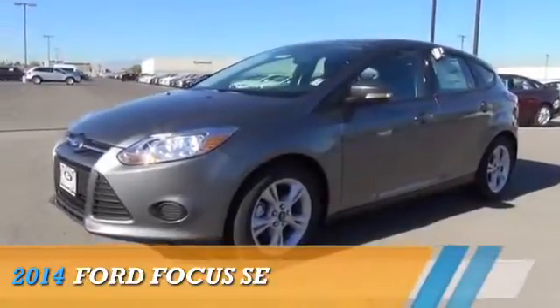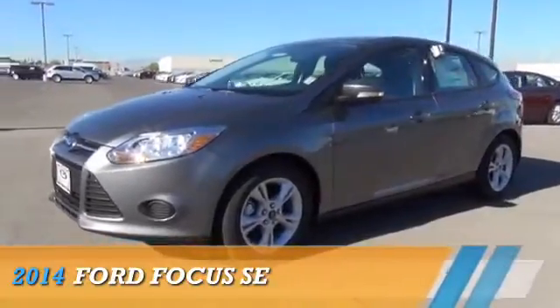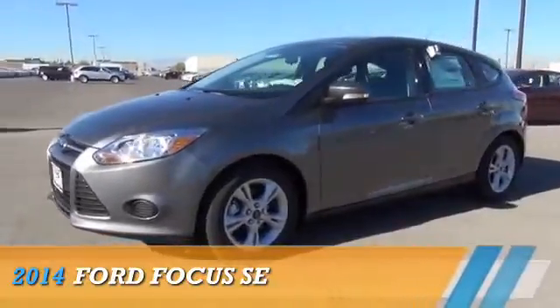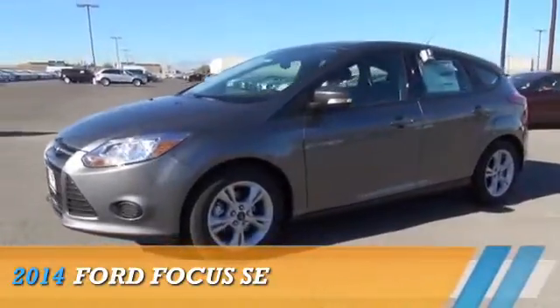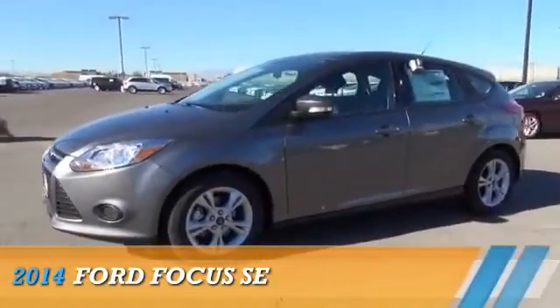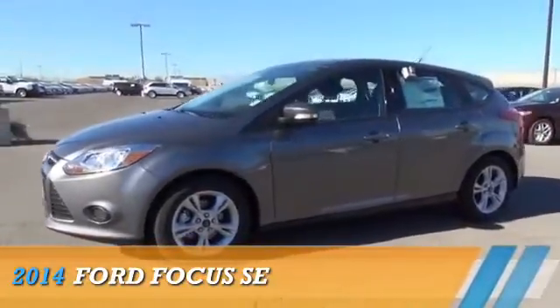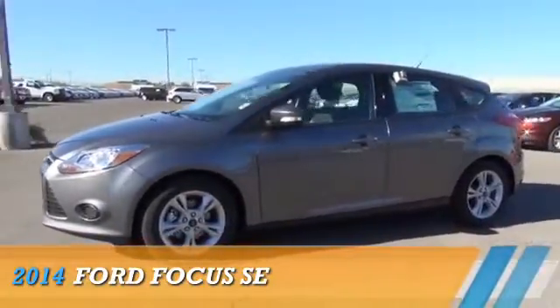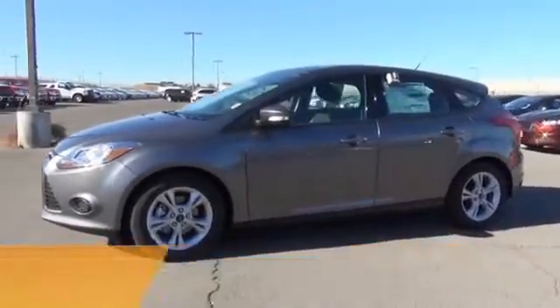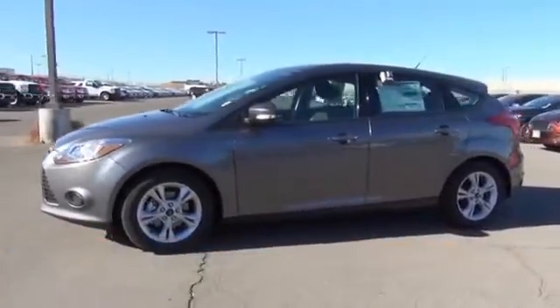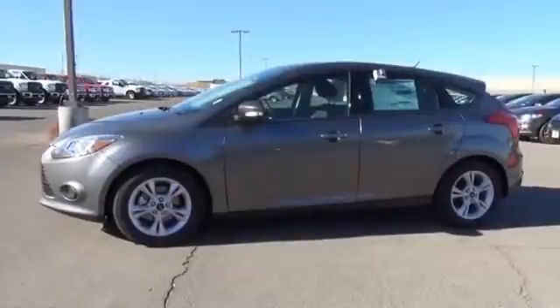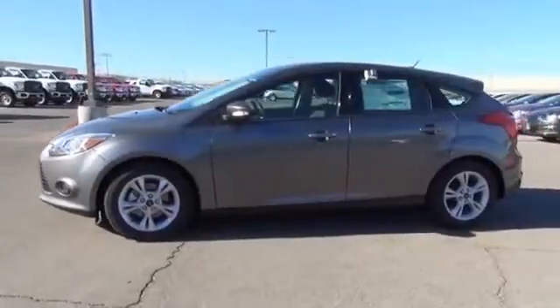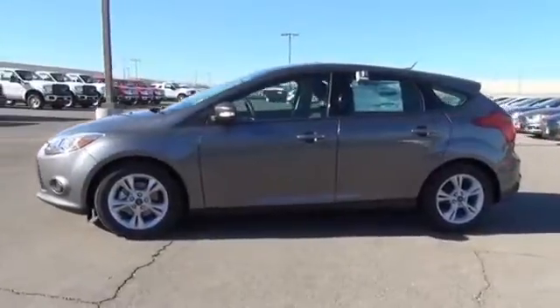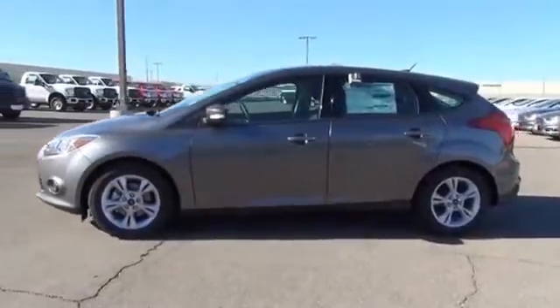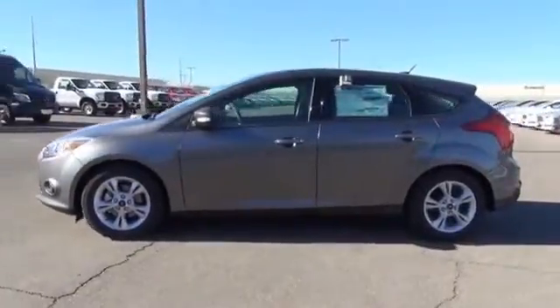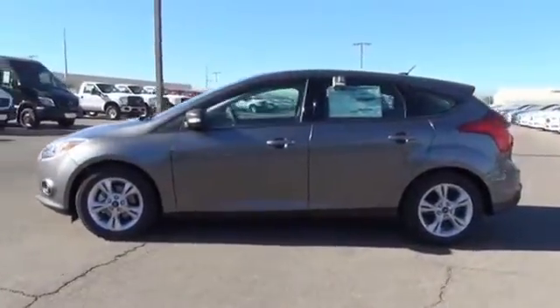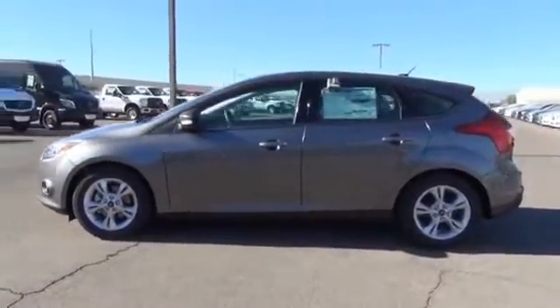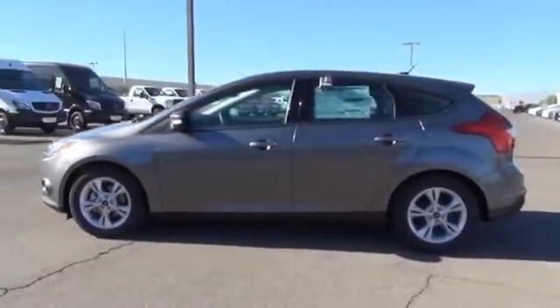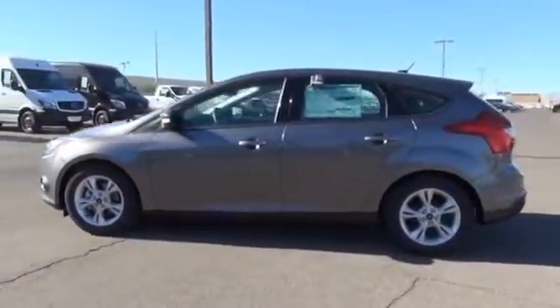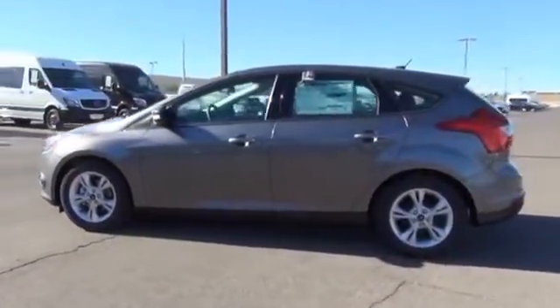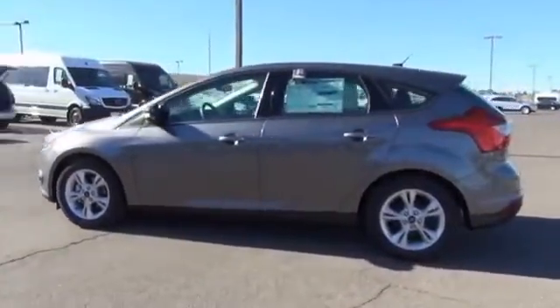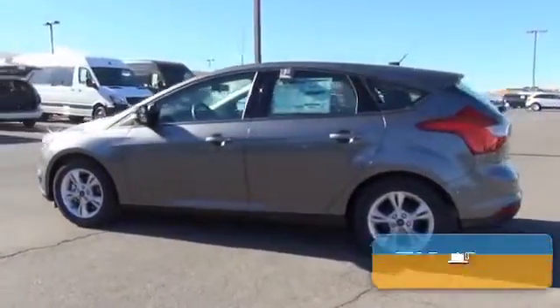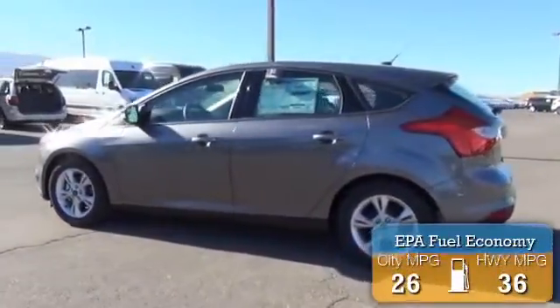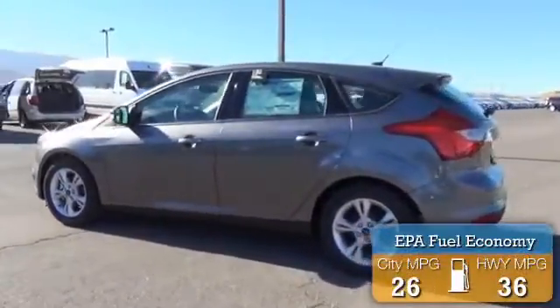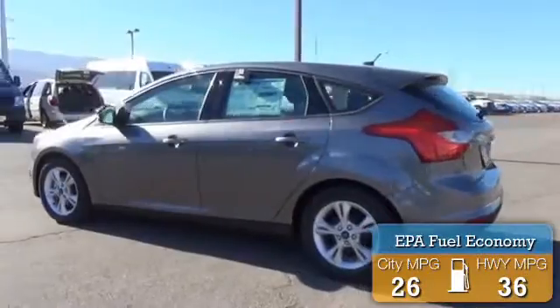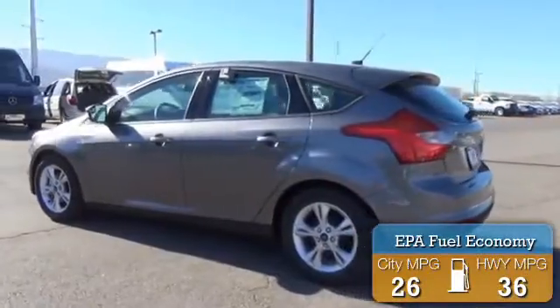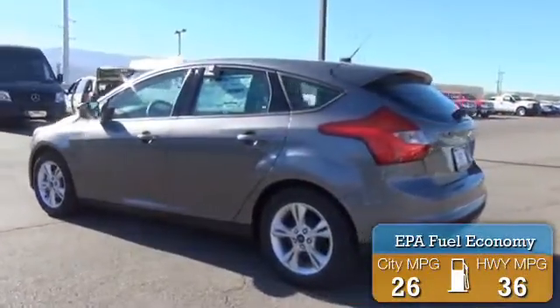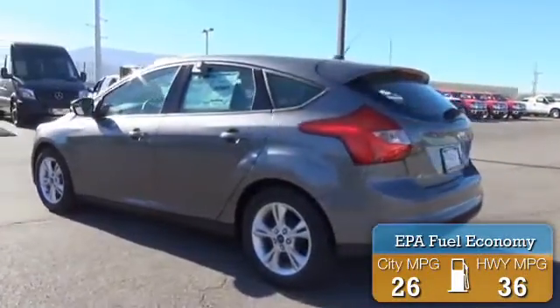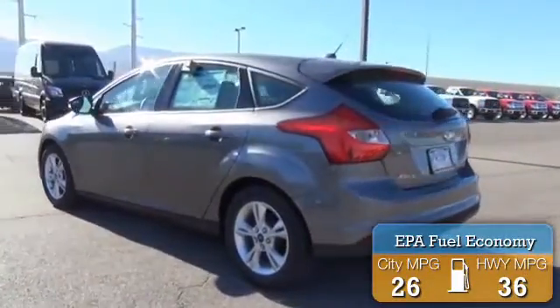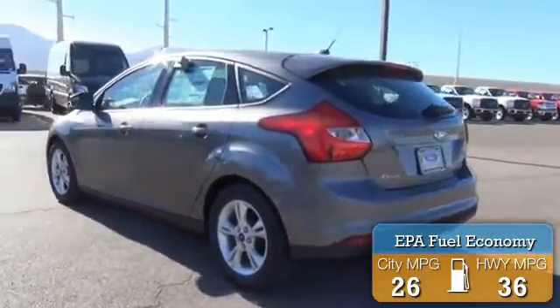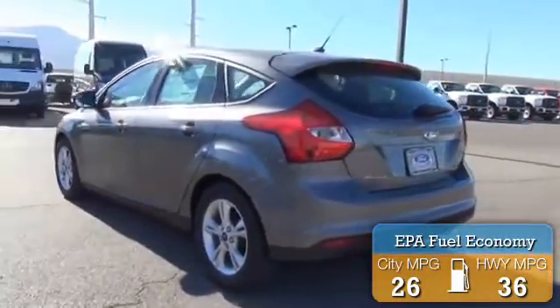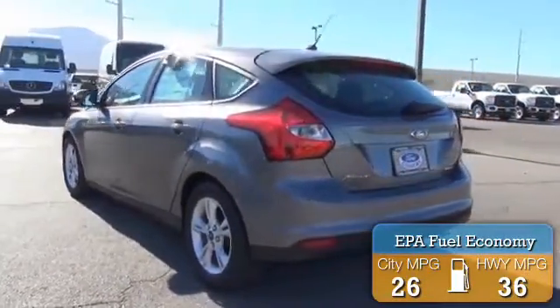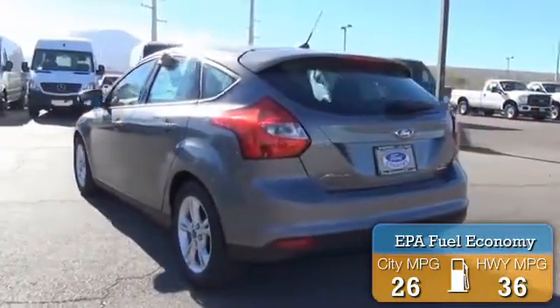Presenting the 2014 Ford Focus. It's powered by front-wheel drive, a two-liter, four-cylinder engine. Great fuel efficiency saves you money by requiring fewer trips to the gas station.